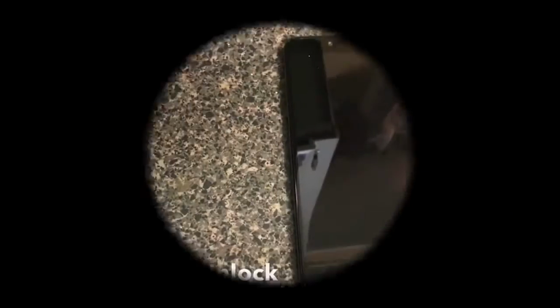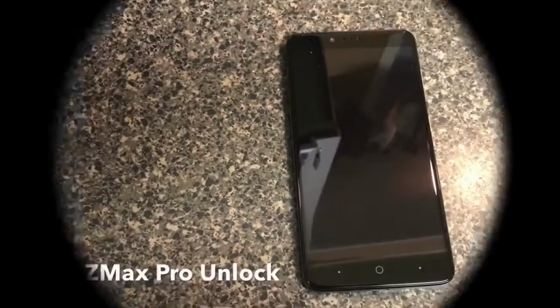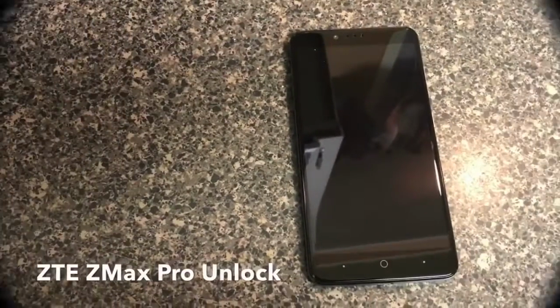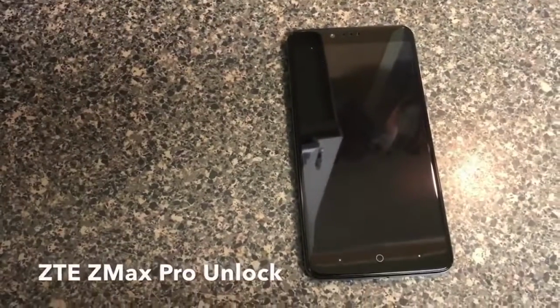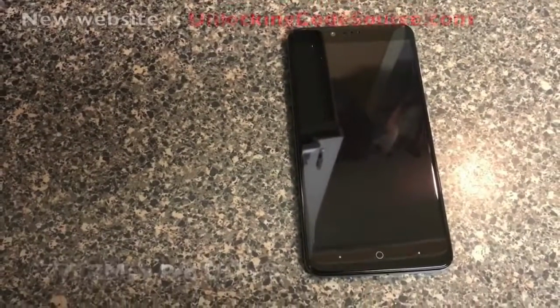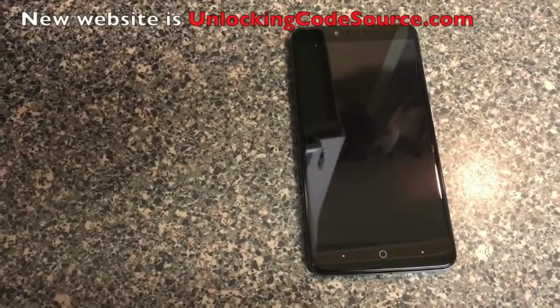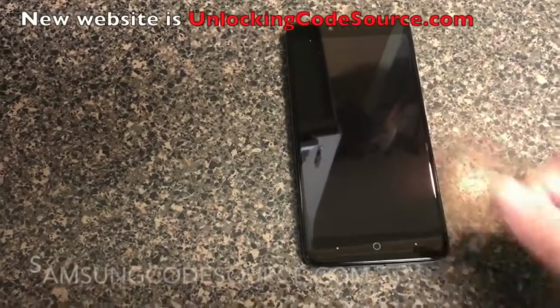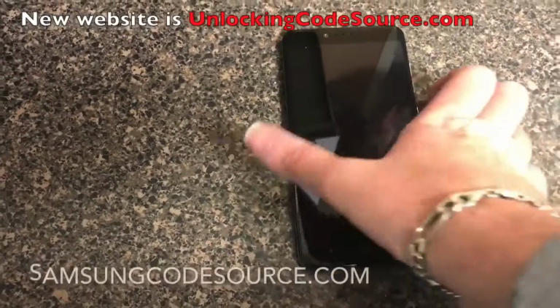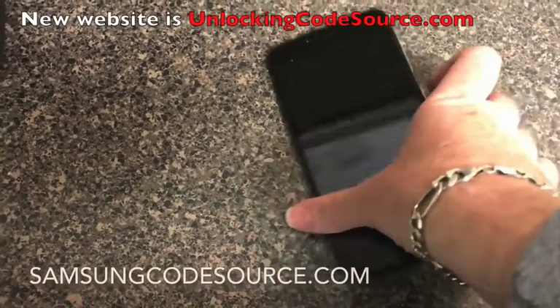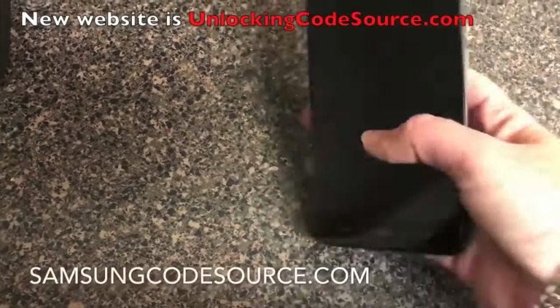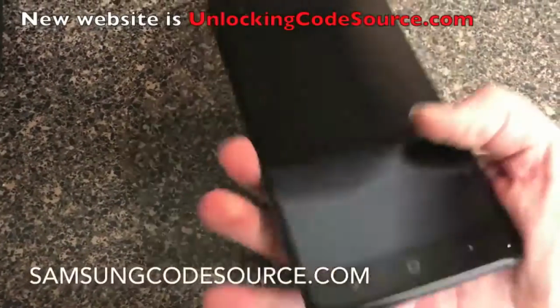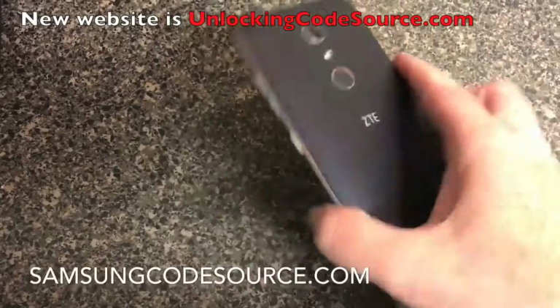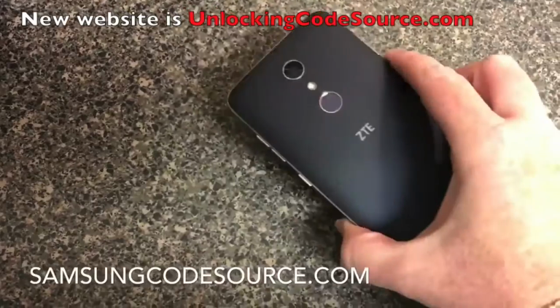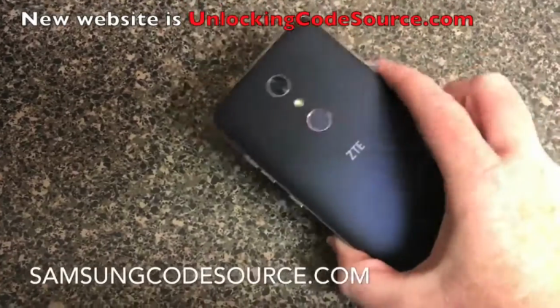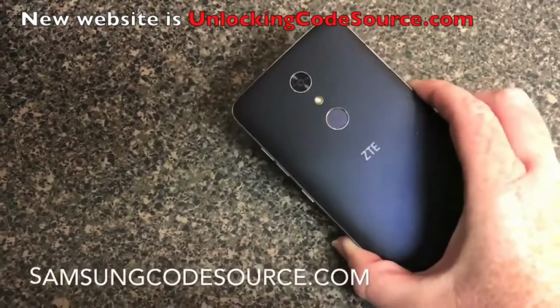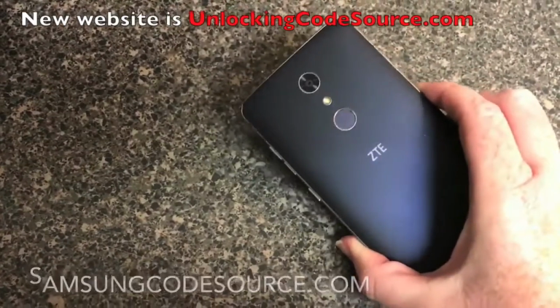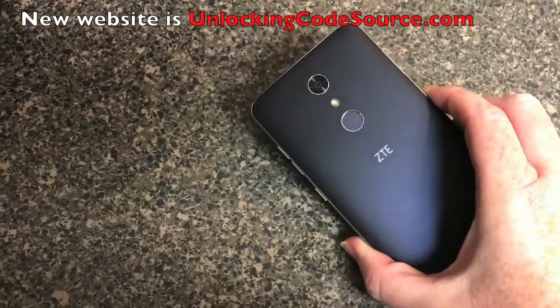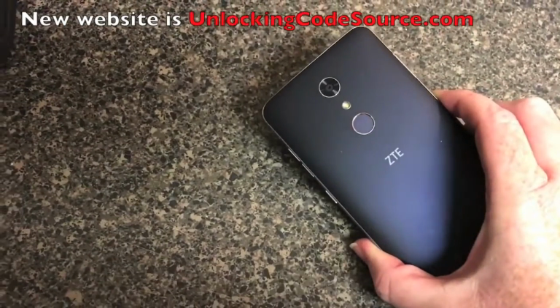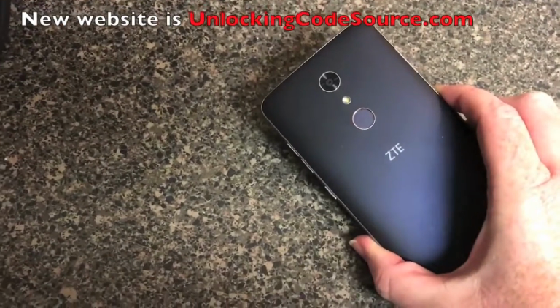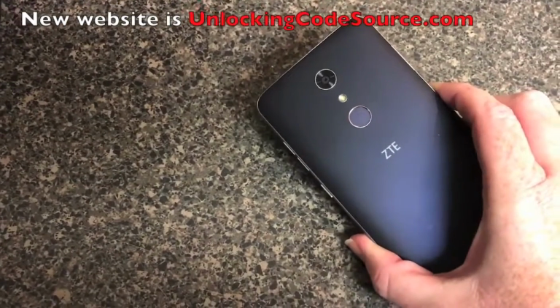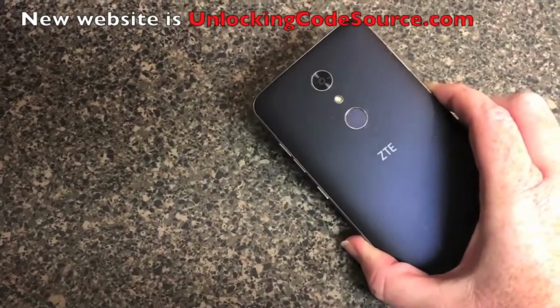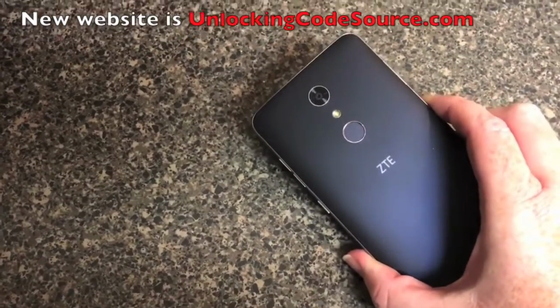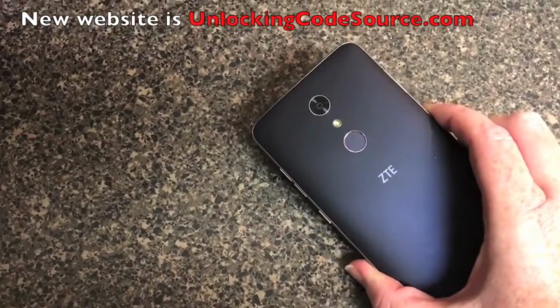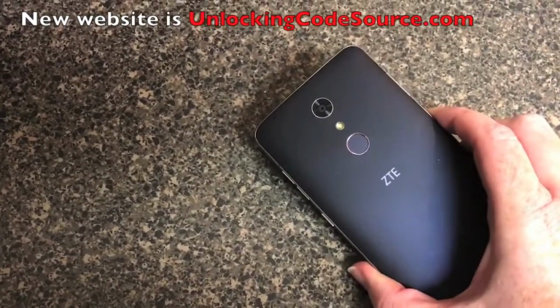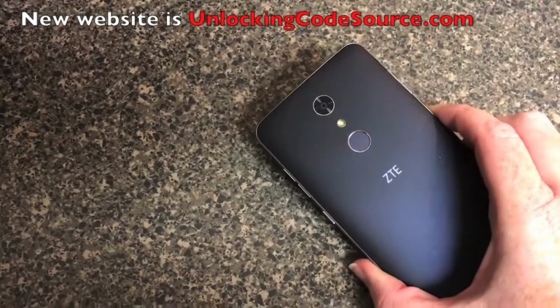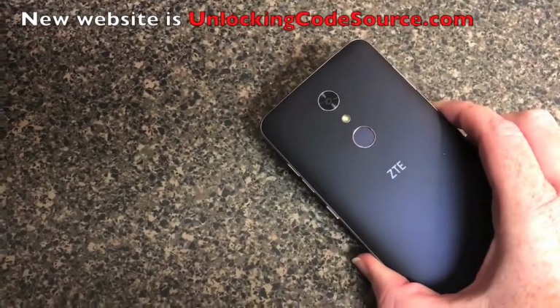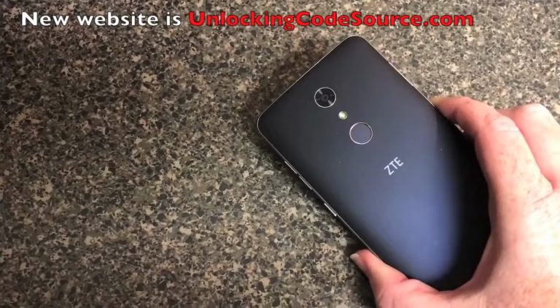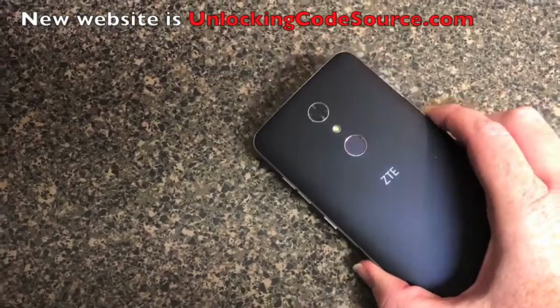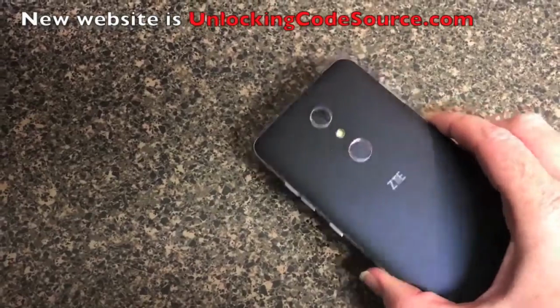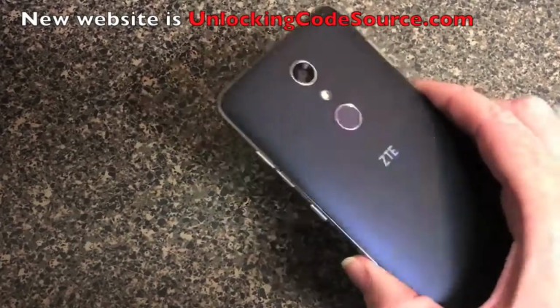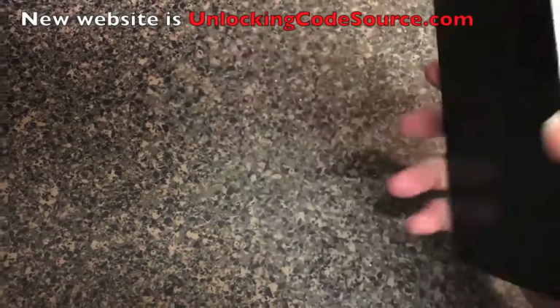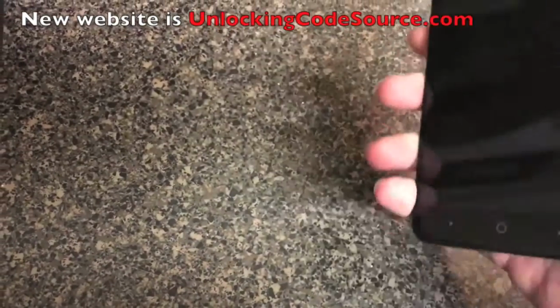What's up guys? TK here with Total Tech and I'm back with another video. This video is brought to you by CodeSource. CodeSource unlocks a bunch of phones — Blackberry, Samsung, basically any Android.